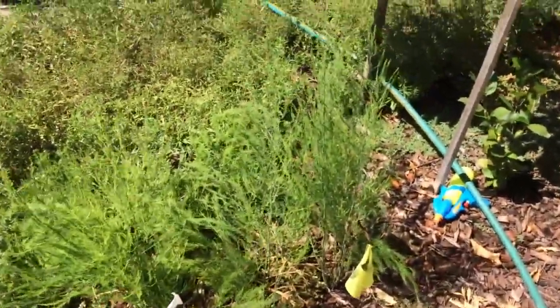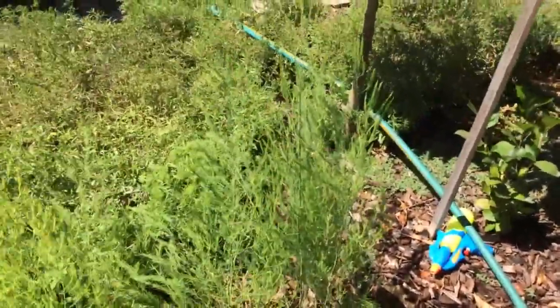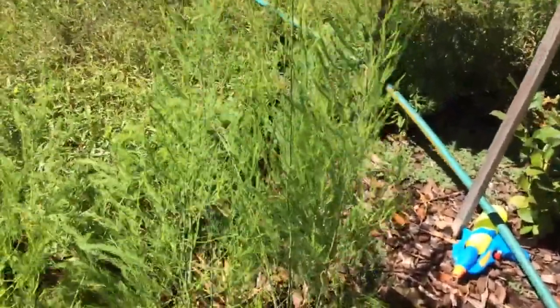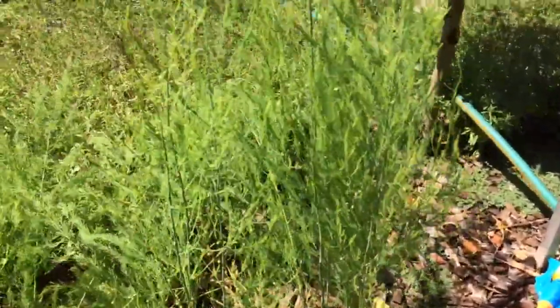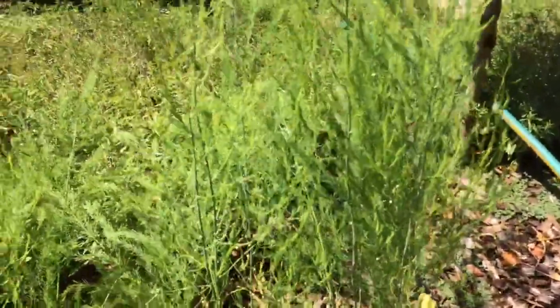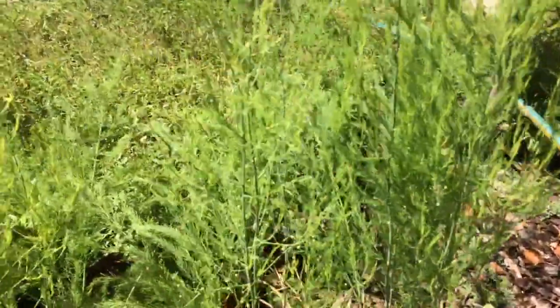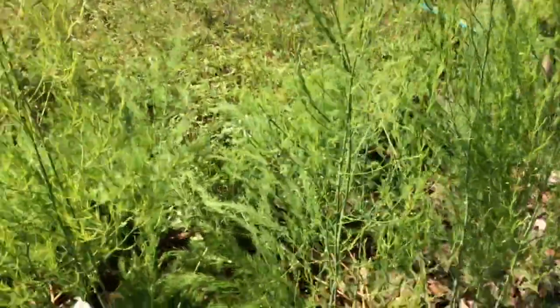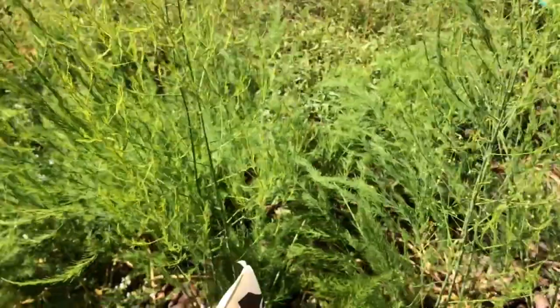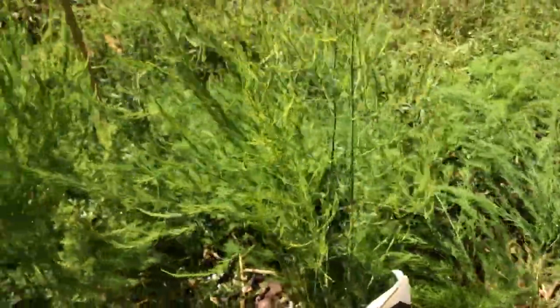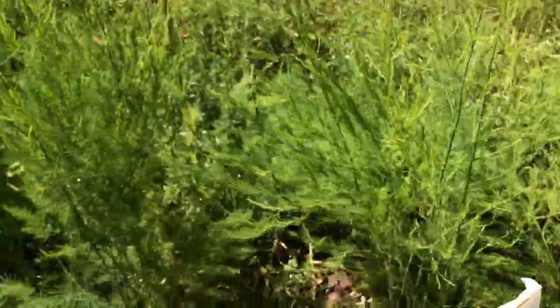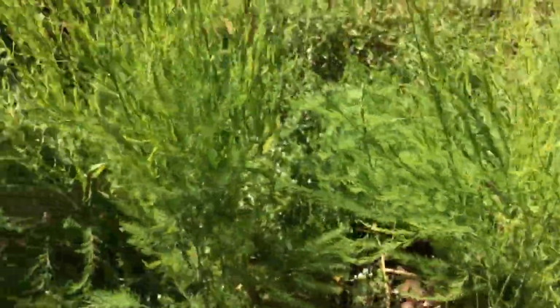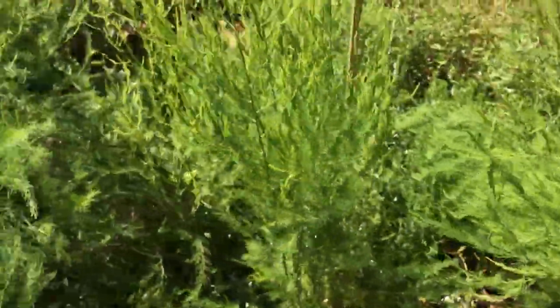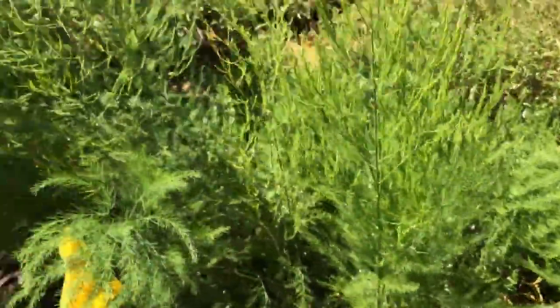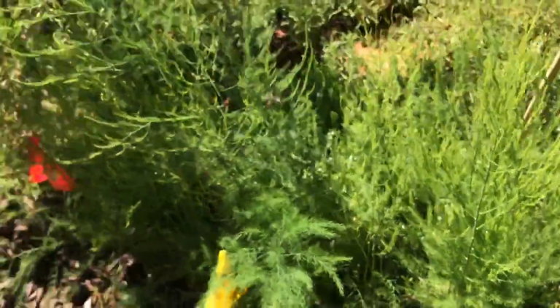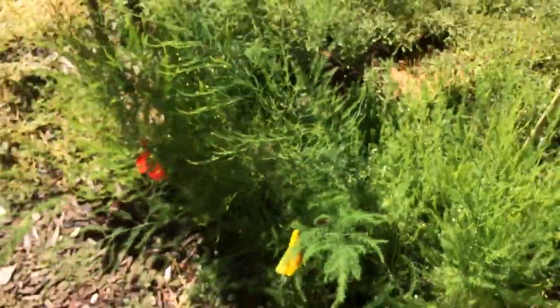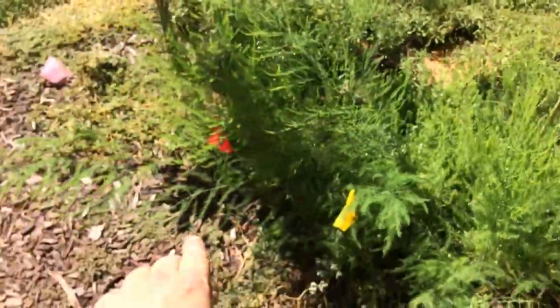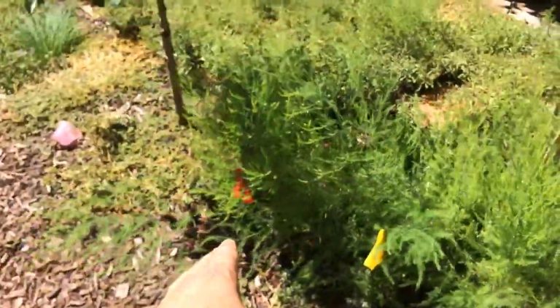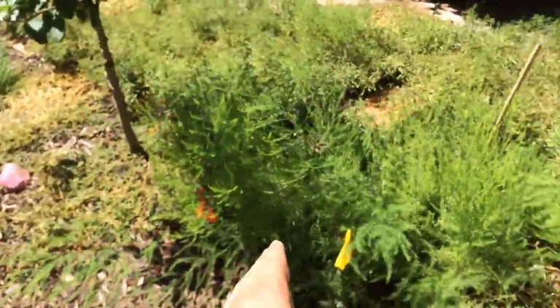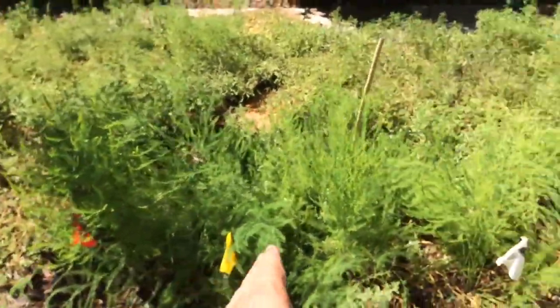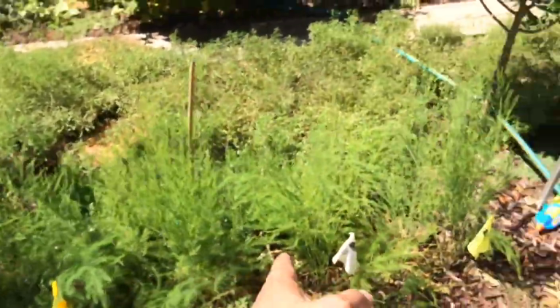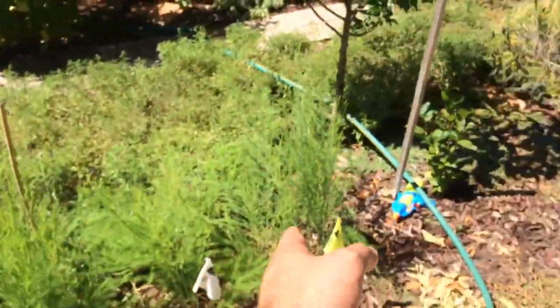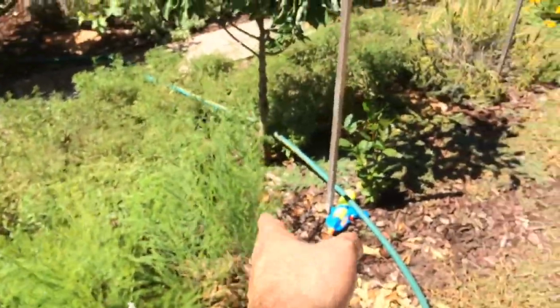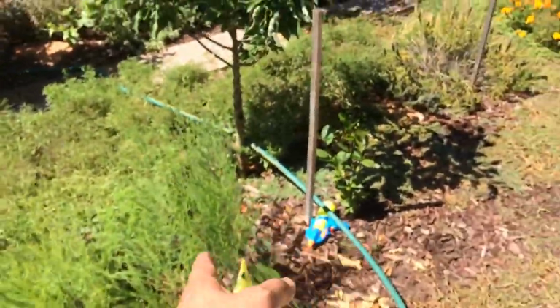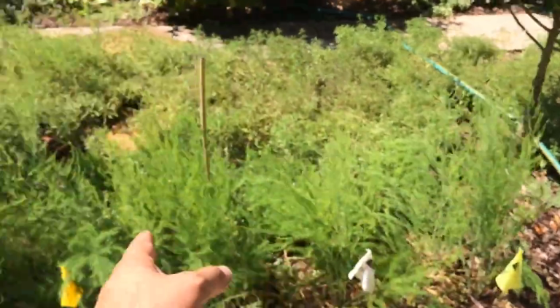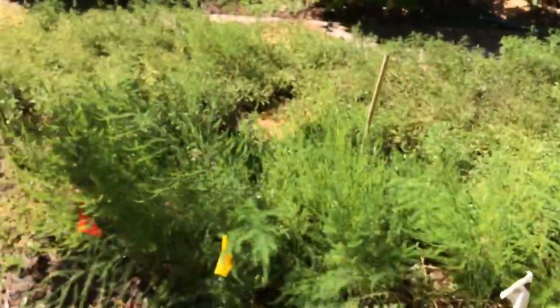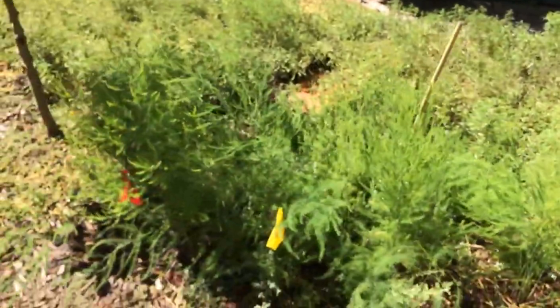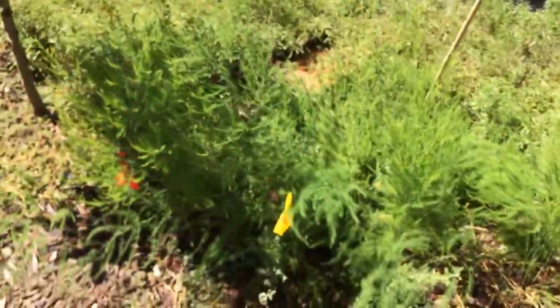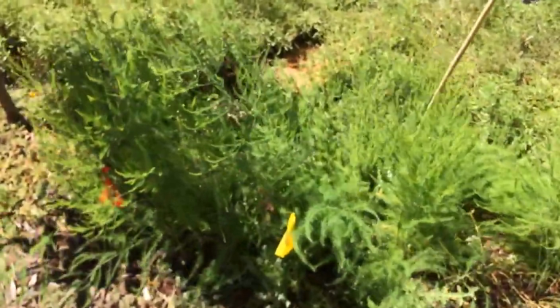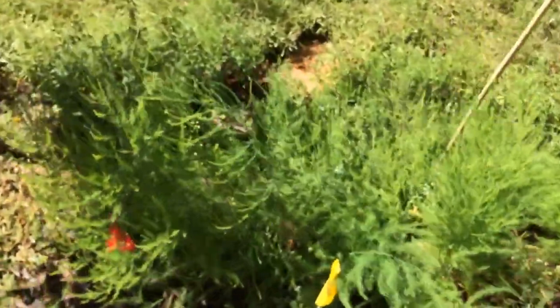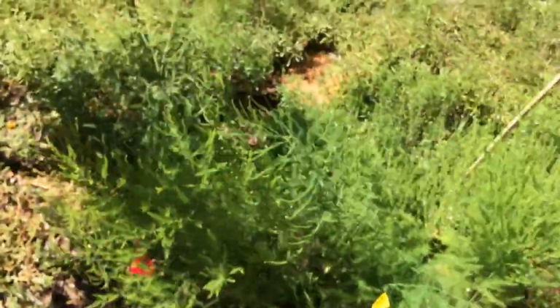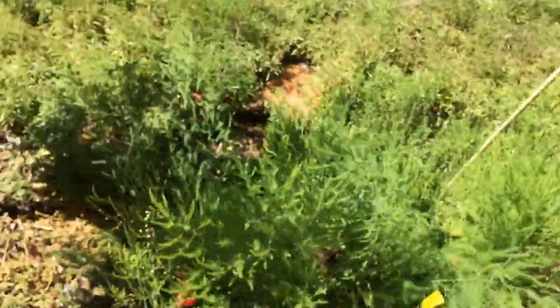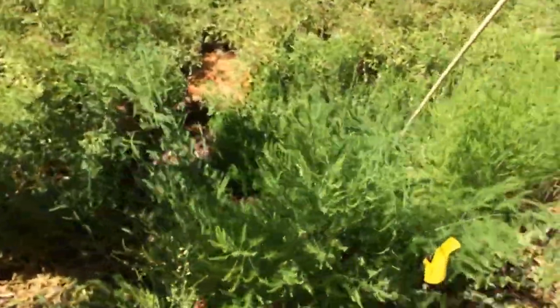Beautiful ferns. I just wish it was a little bit more dense. There are ten plants here — one through ten. Doing pretty well. Kind of hard to see from that angle.